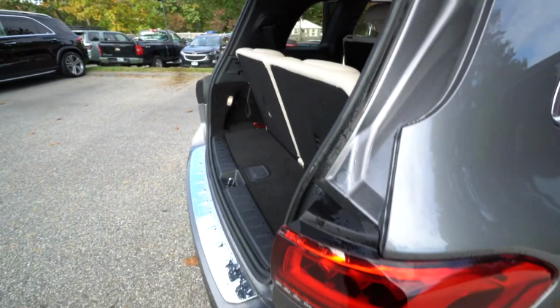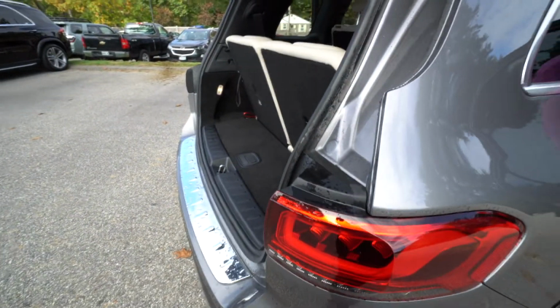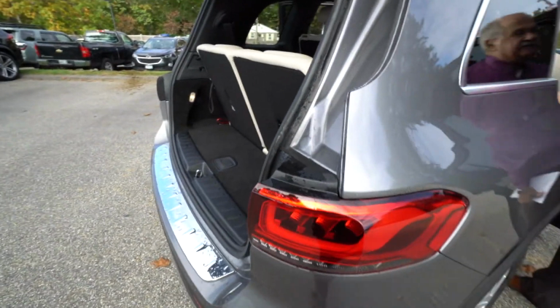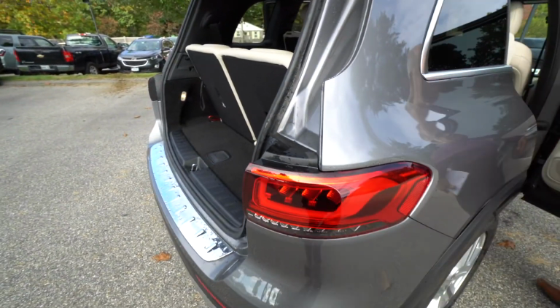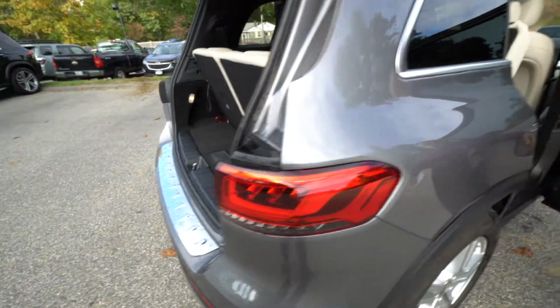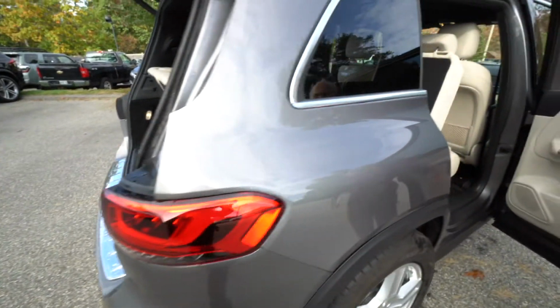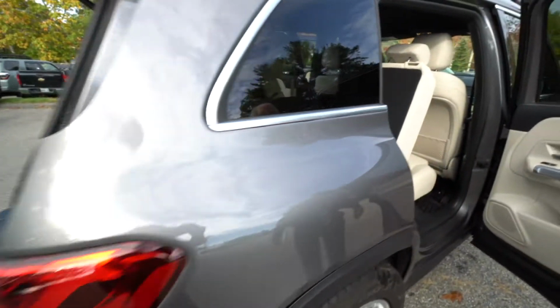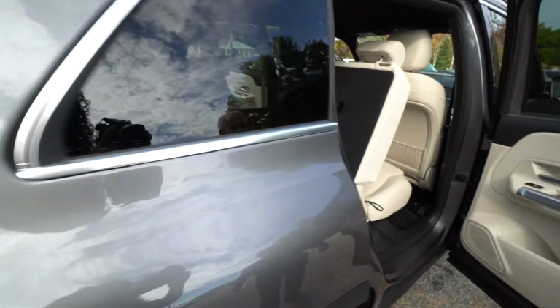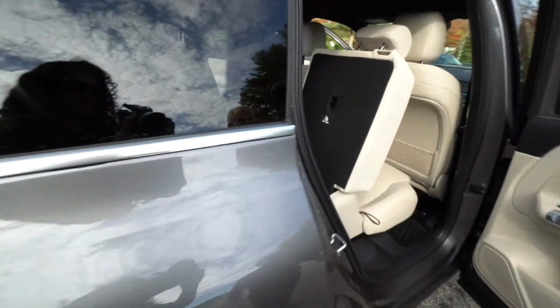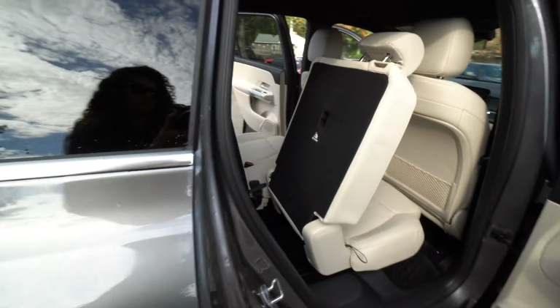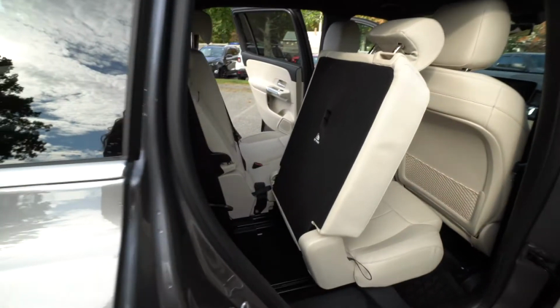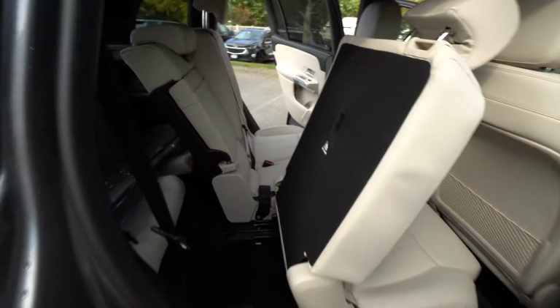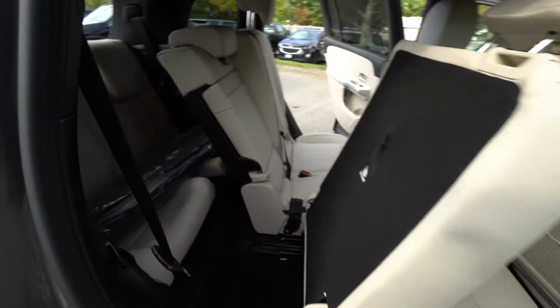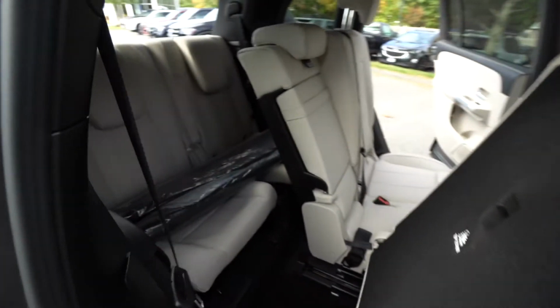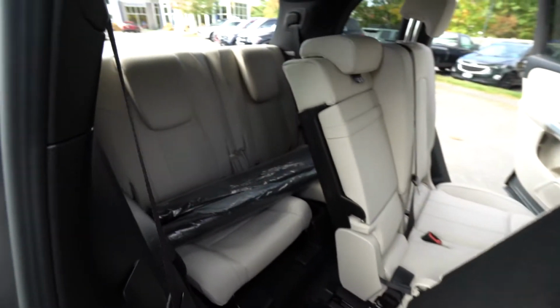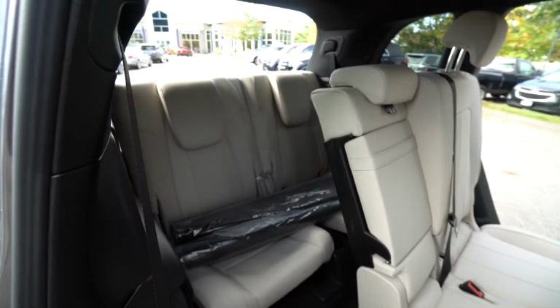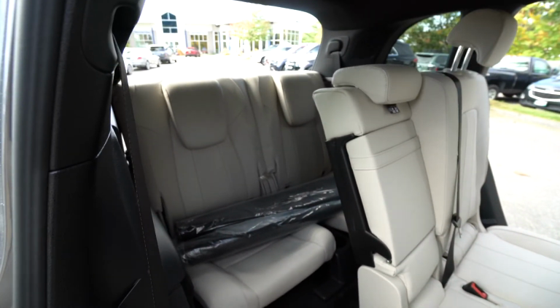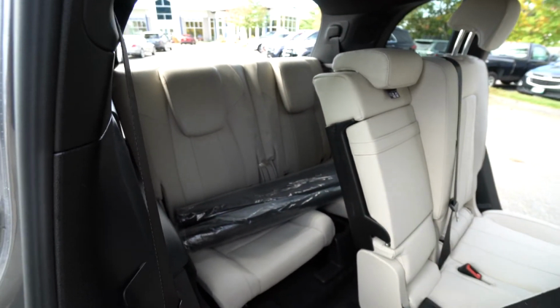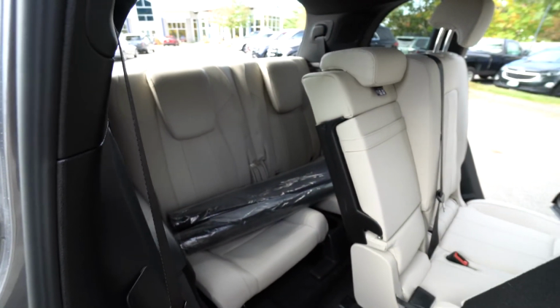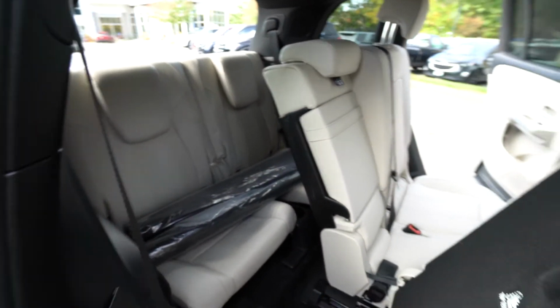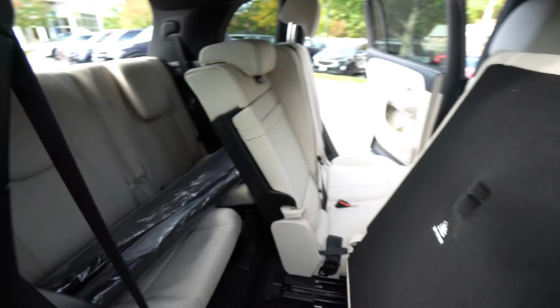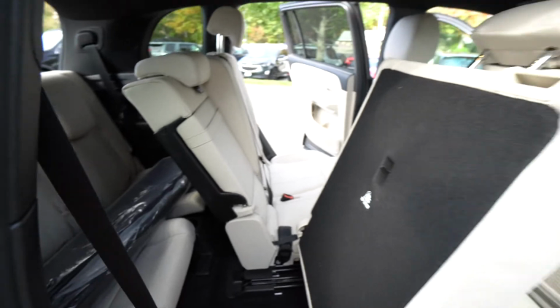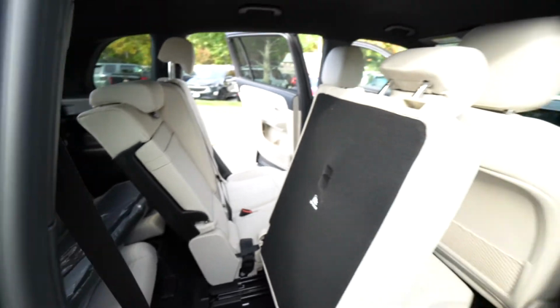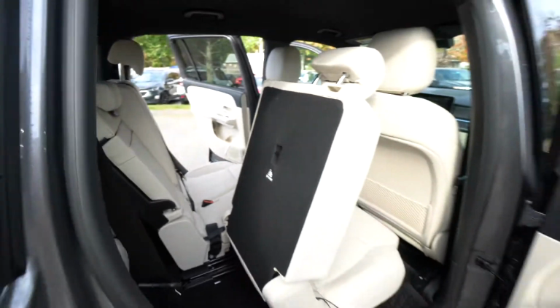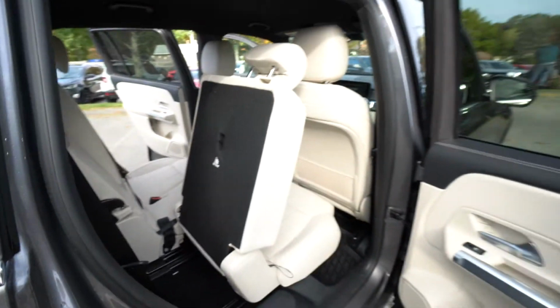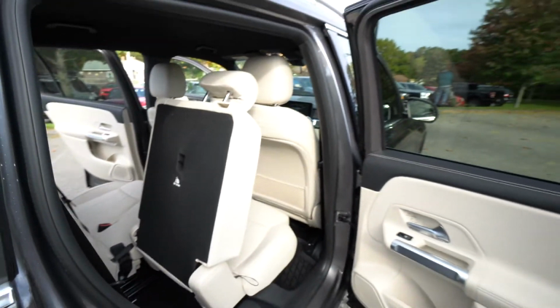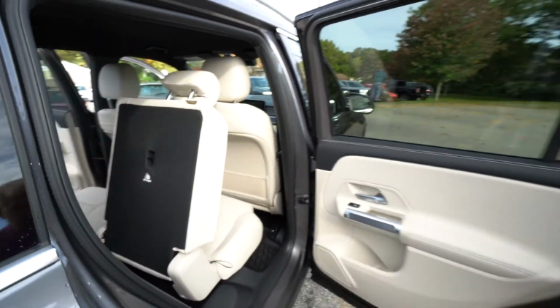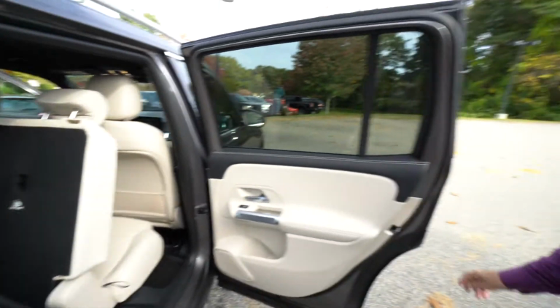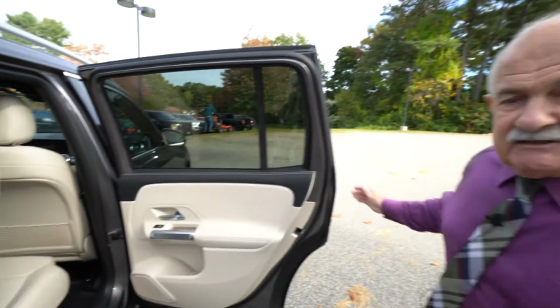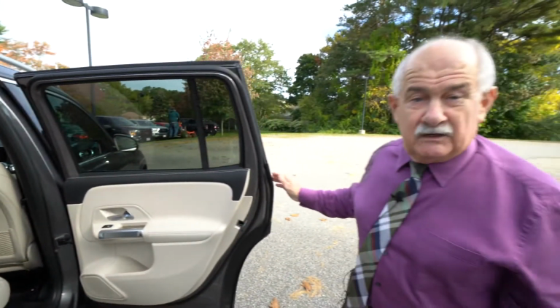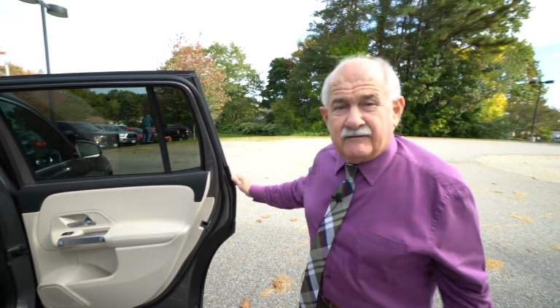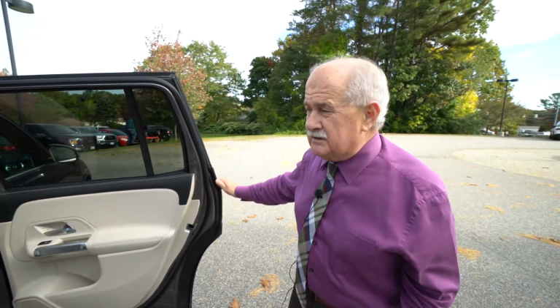So you can access those rear seats. Both seats will fold down, and everything will go flat for you if you need to. And it is all-wheel drive, of course.